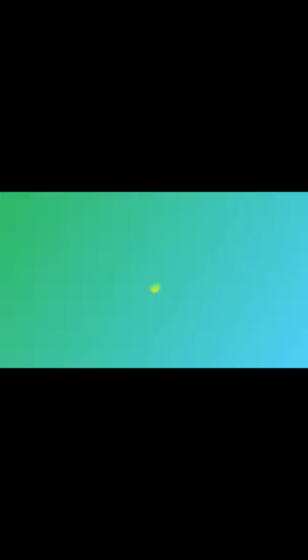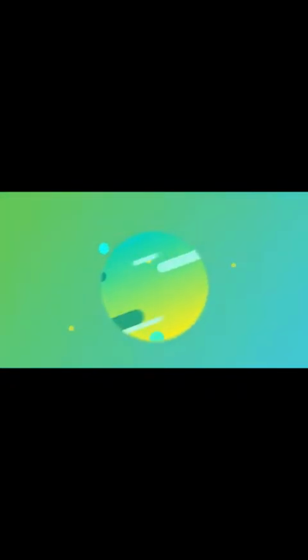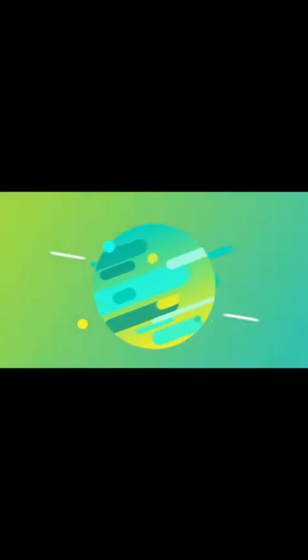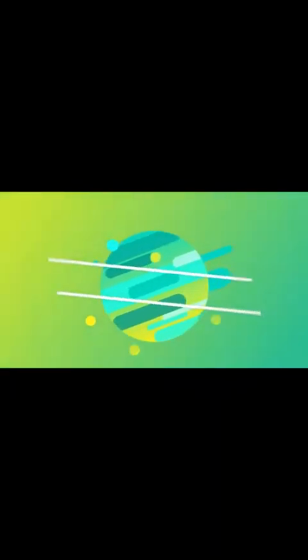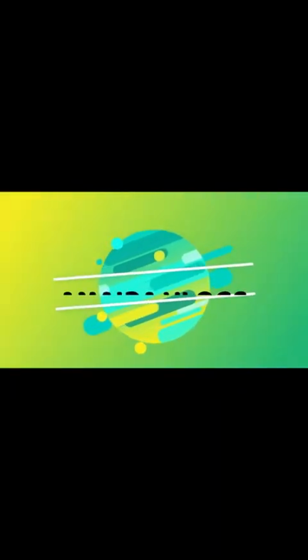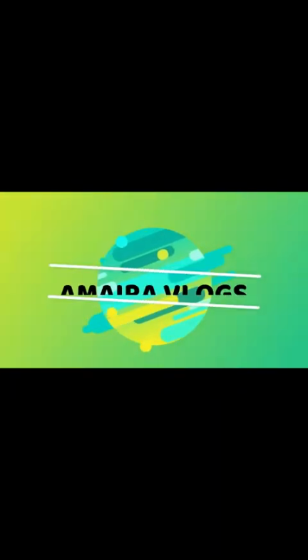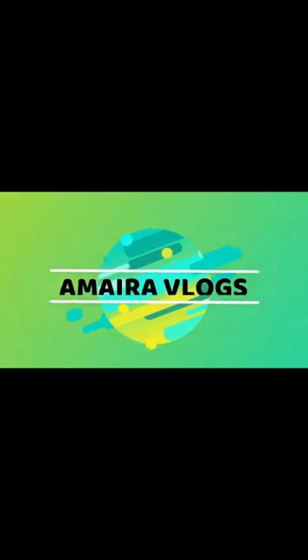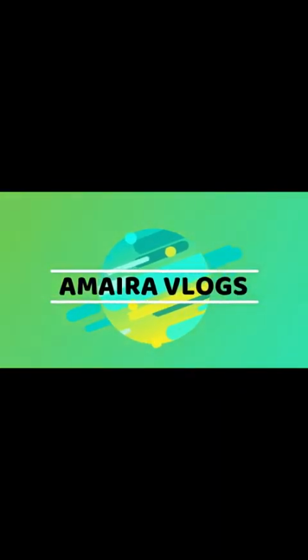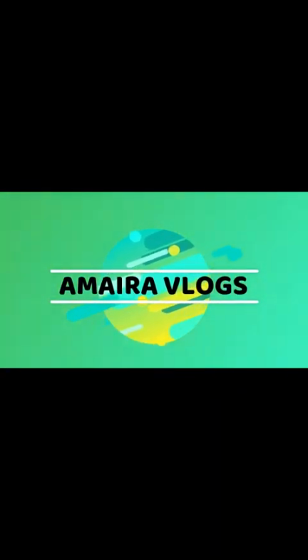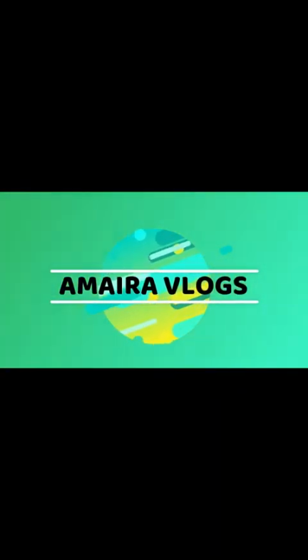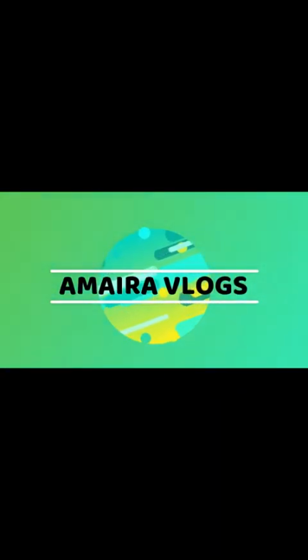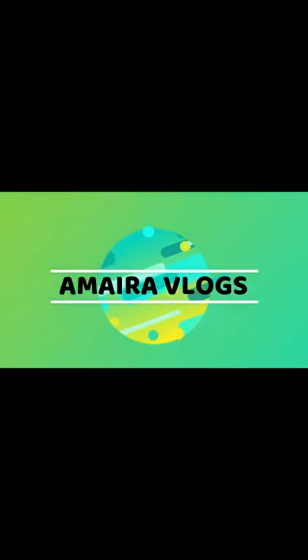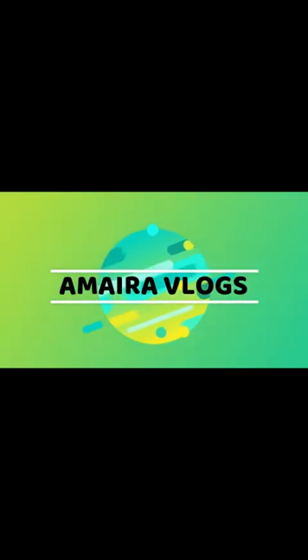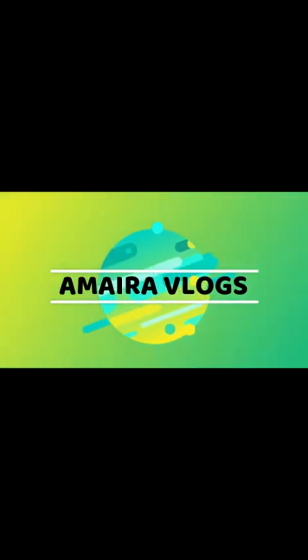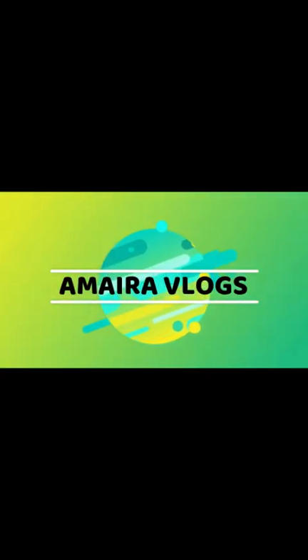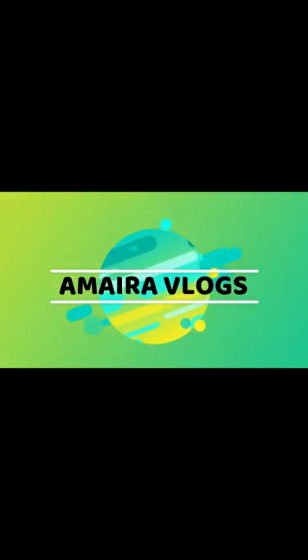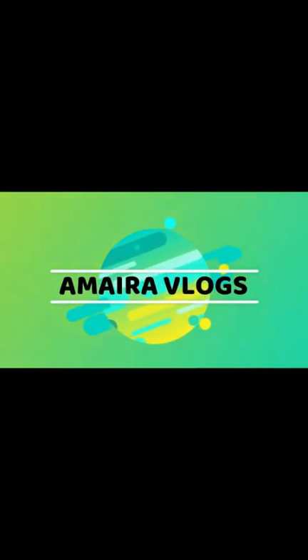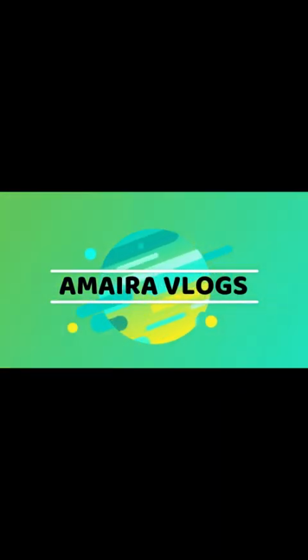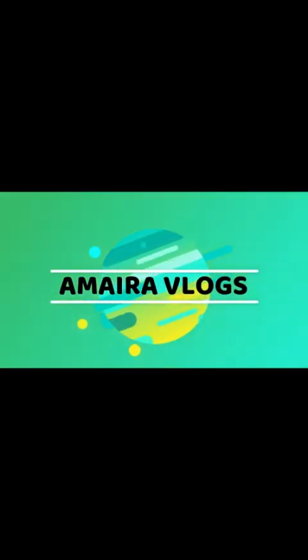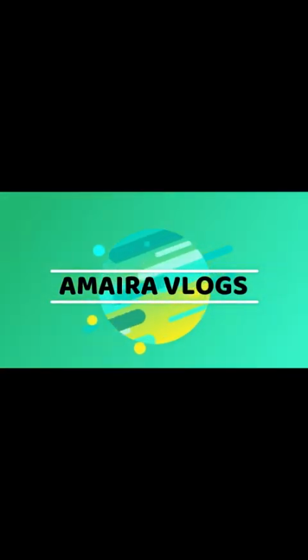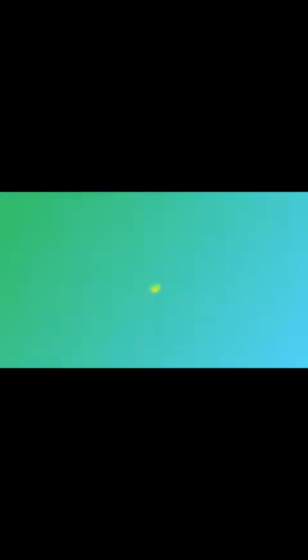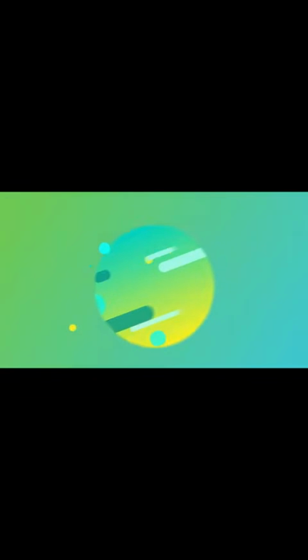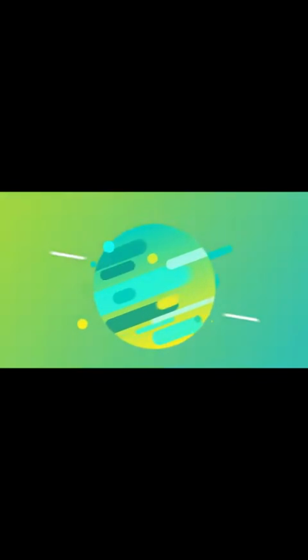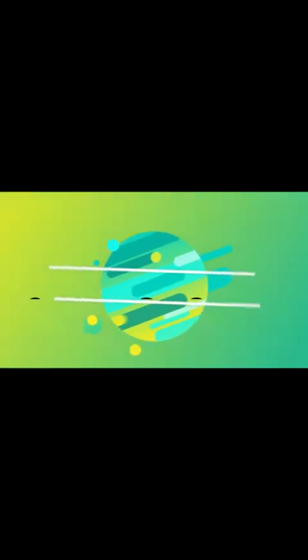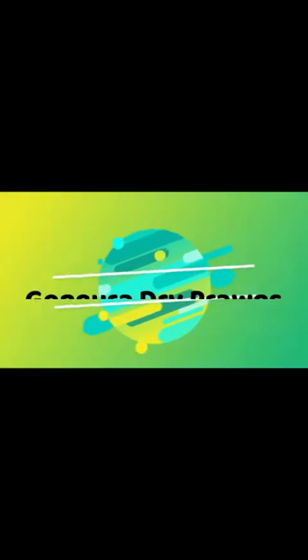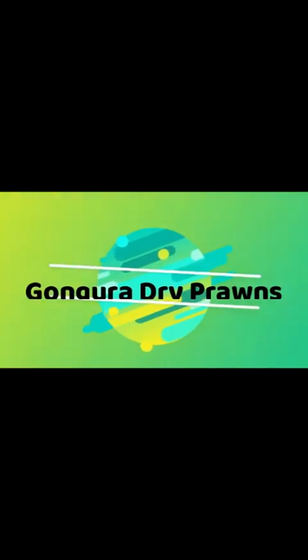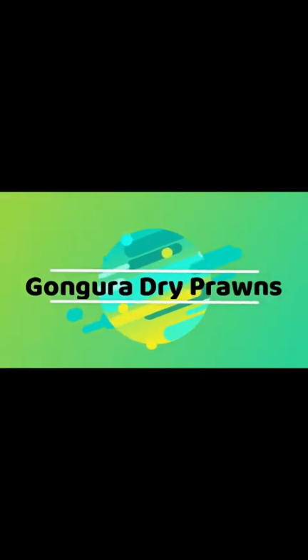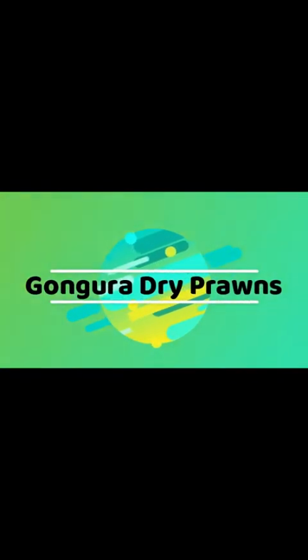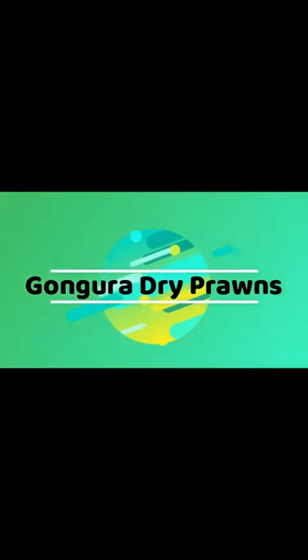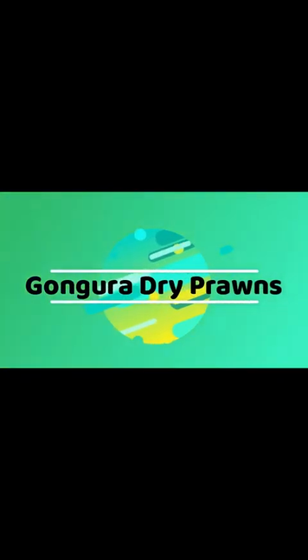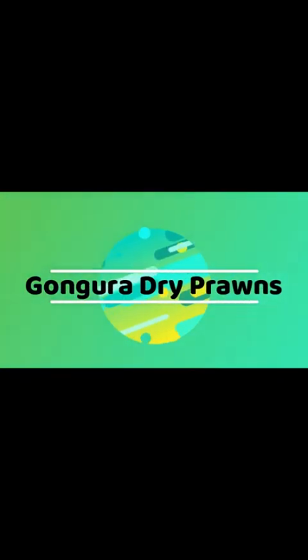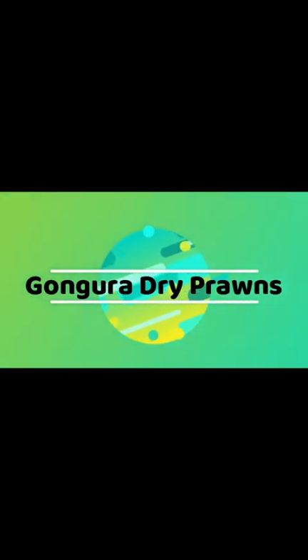Welcome to our channel! Today, we are going to talk a lot about GONGURA INDROYAL.